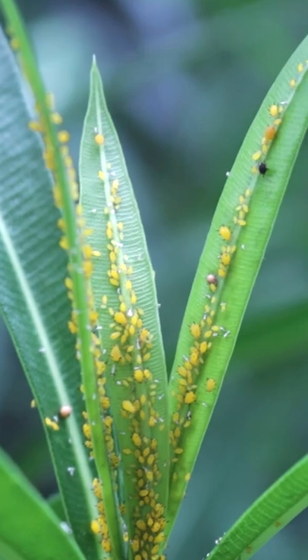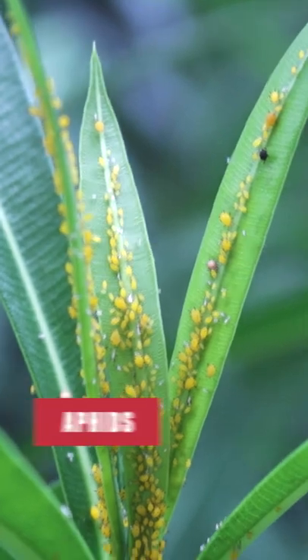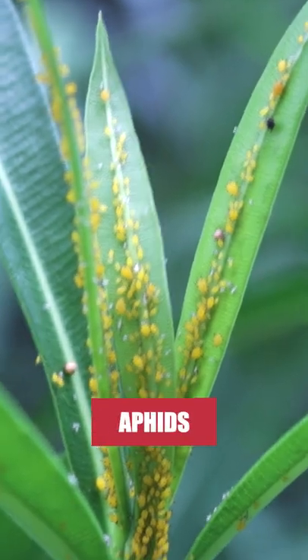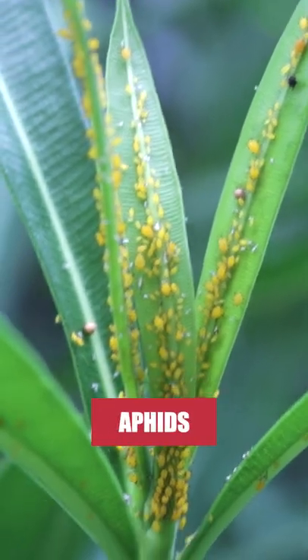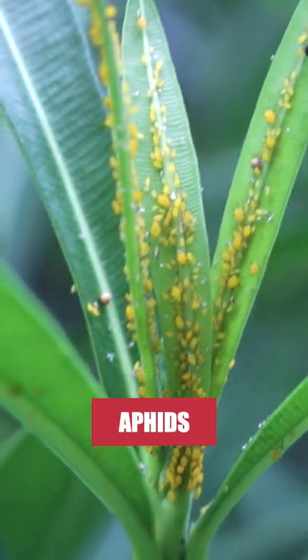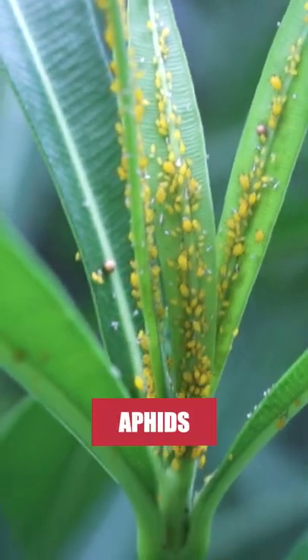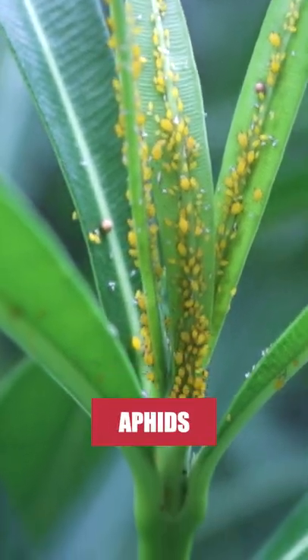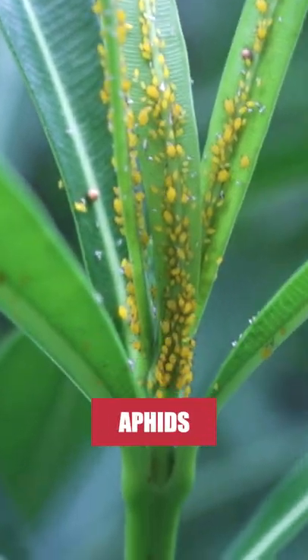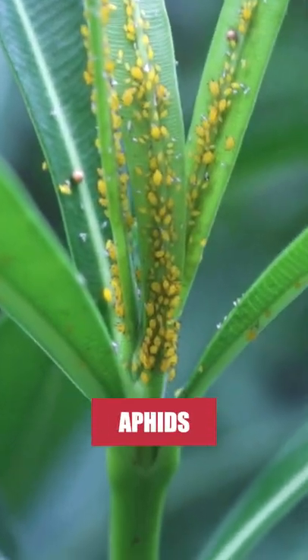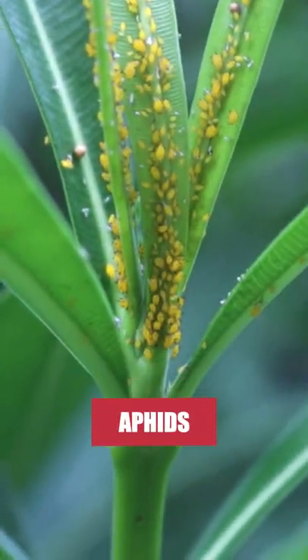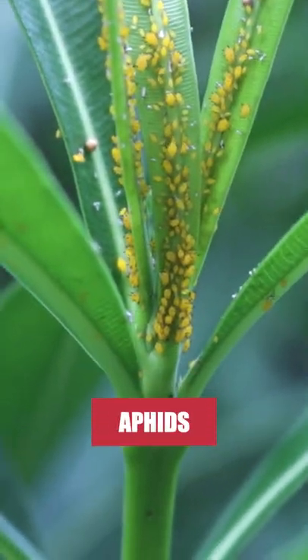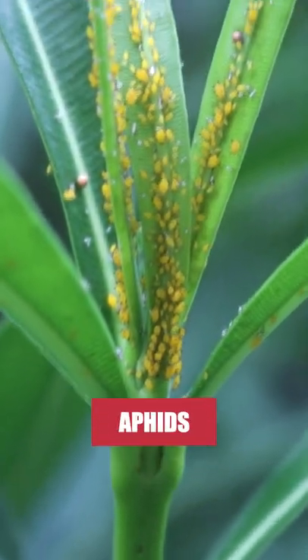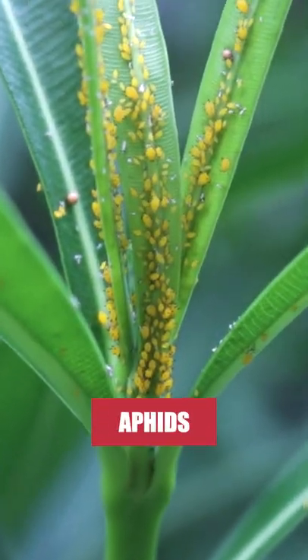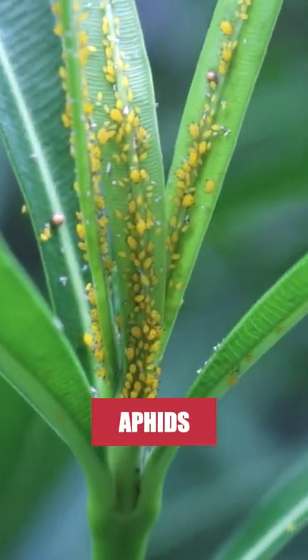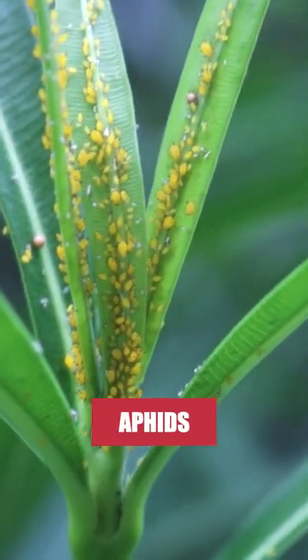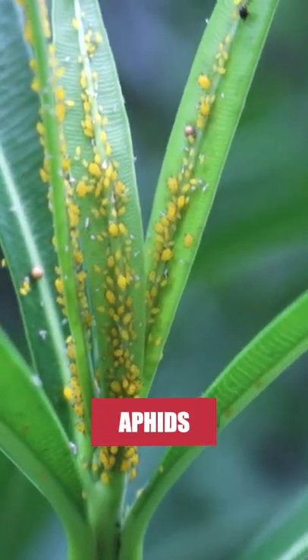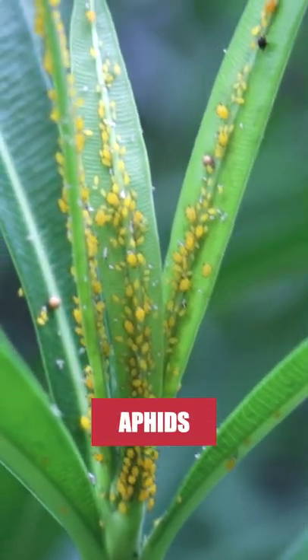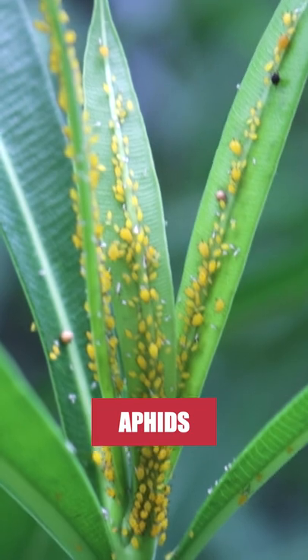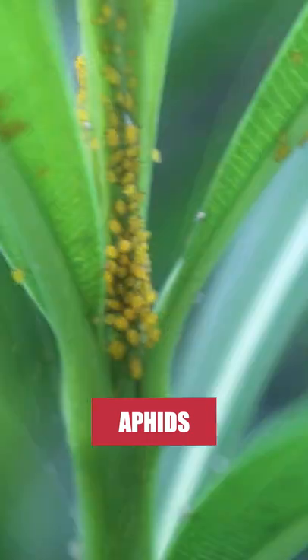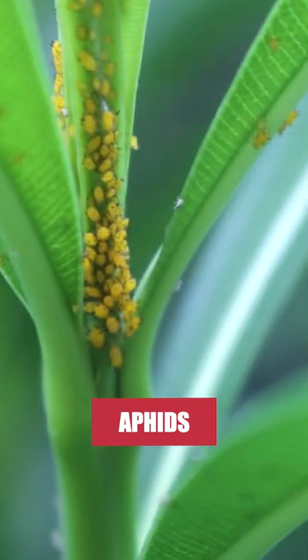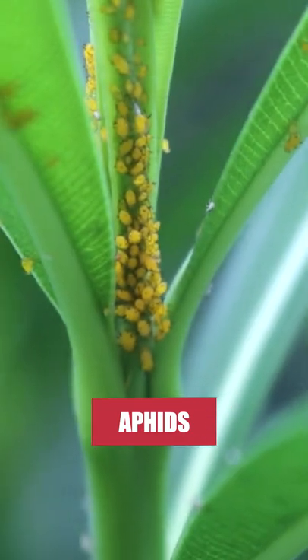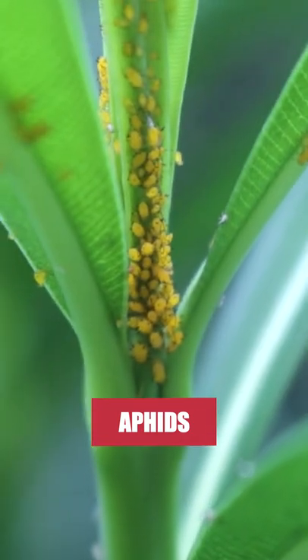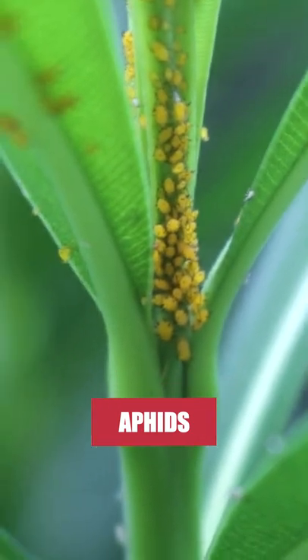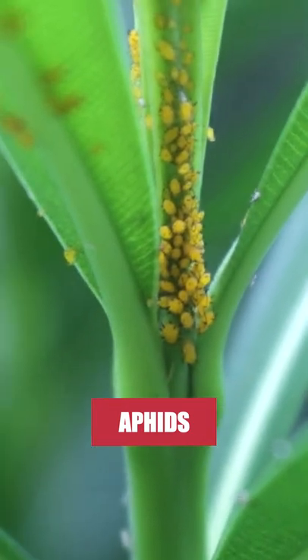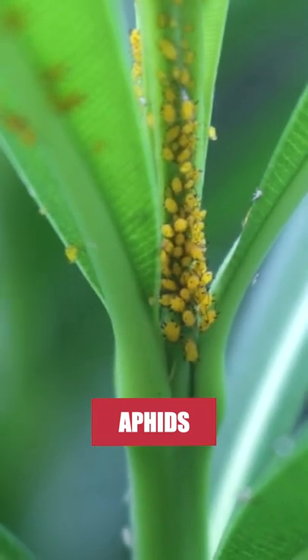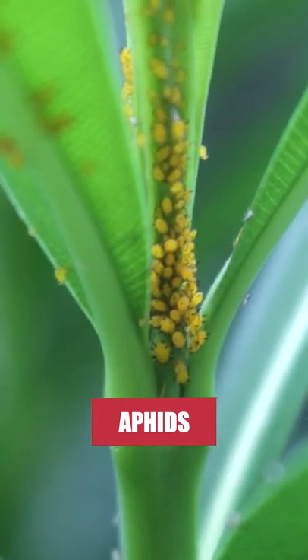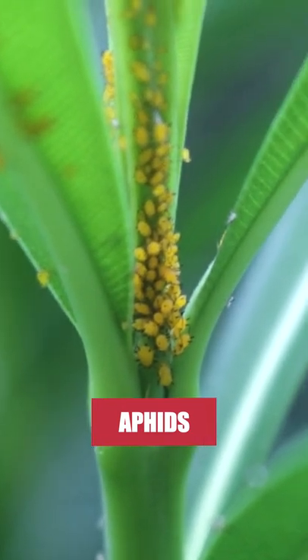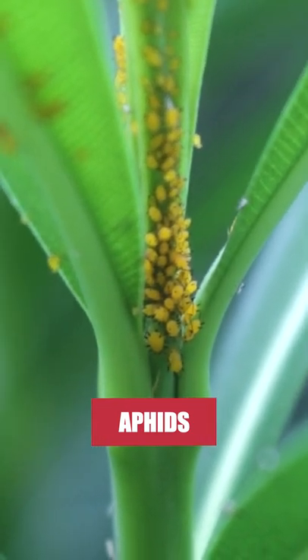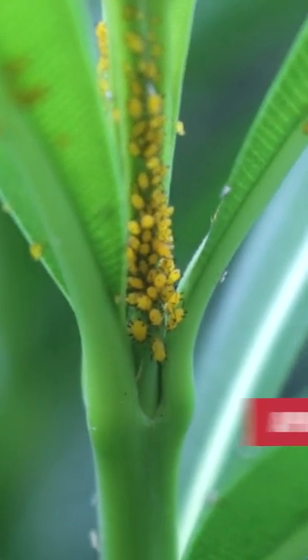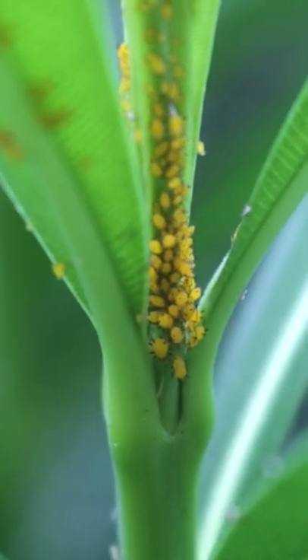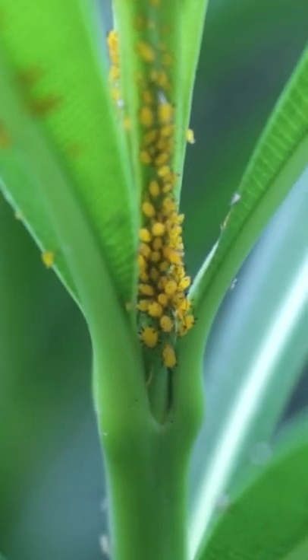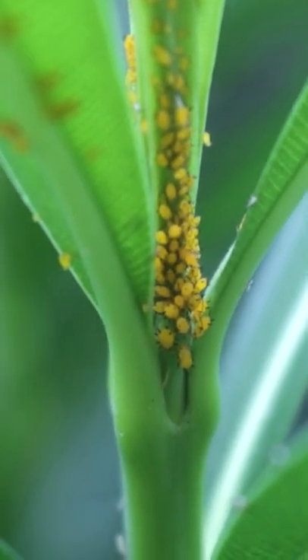Aphids are small, soft-bodied insects that attack and feed off plants, leaving them weak and prone to disease. An aphid infestation is not only bad for your plants, but also for you and your property.